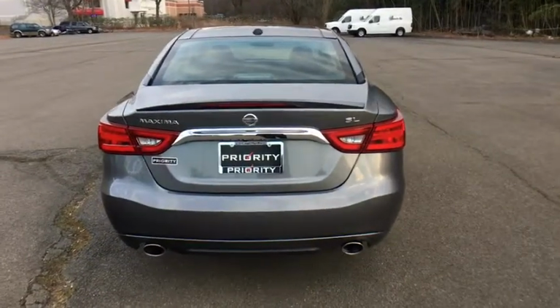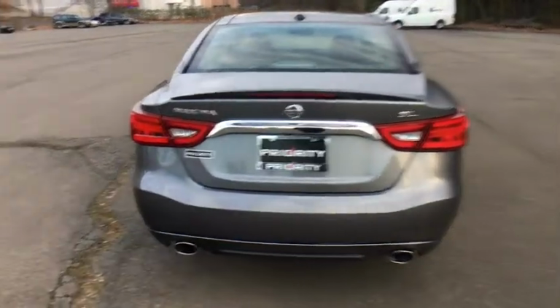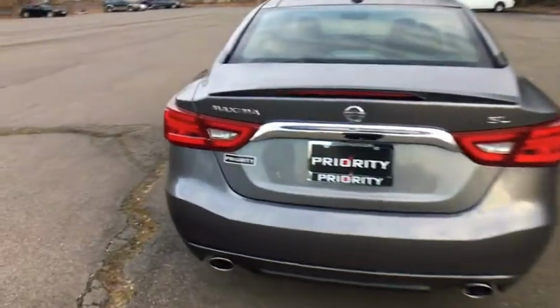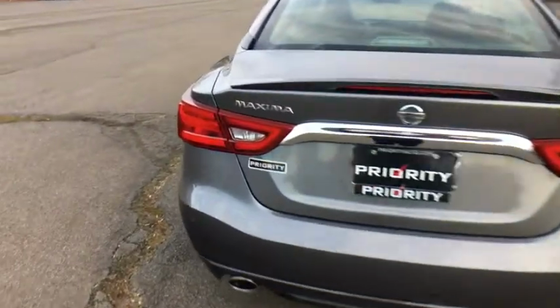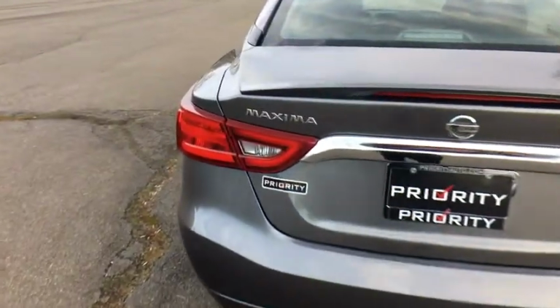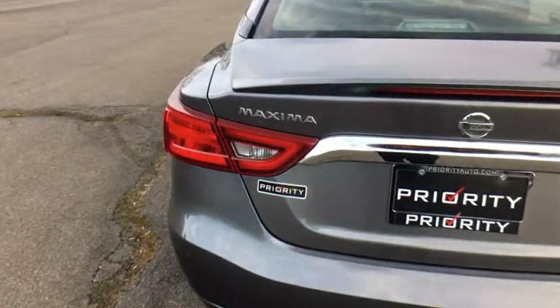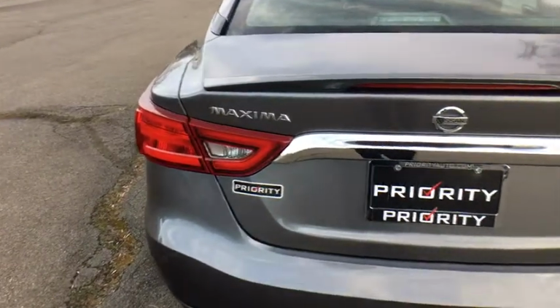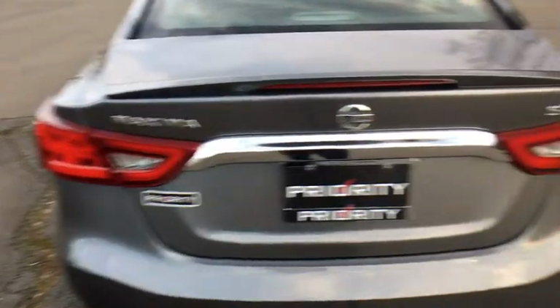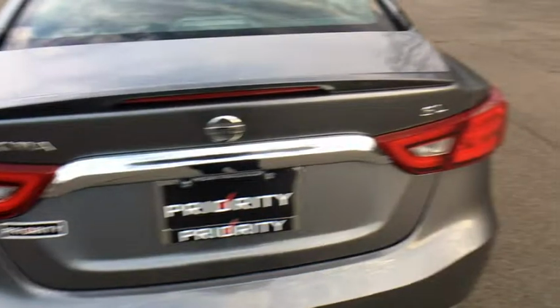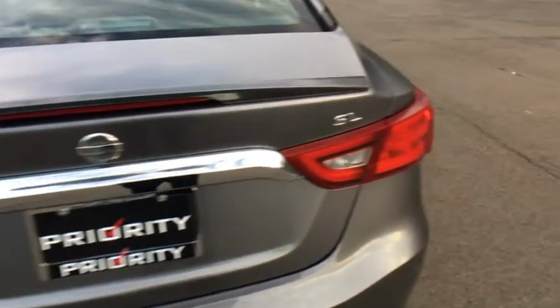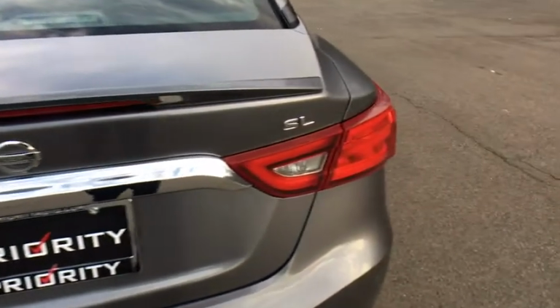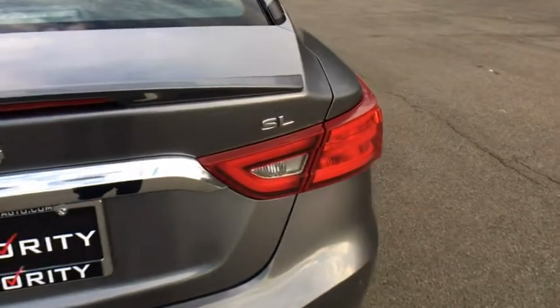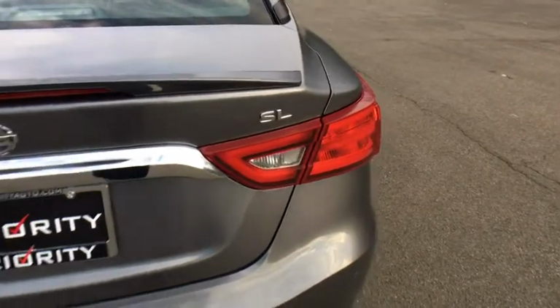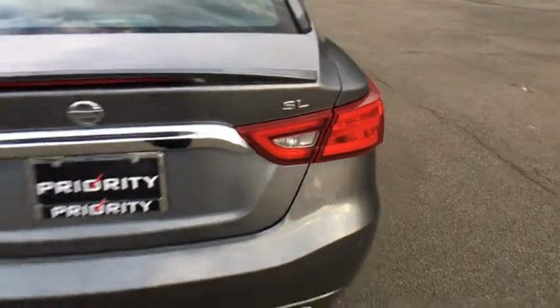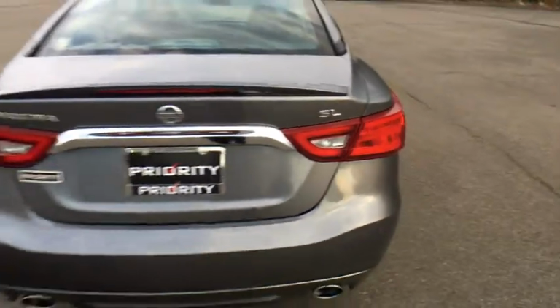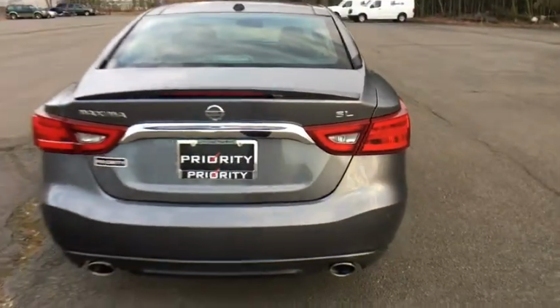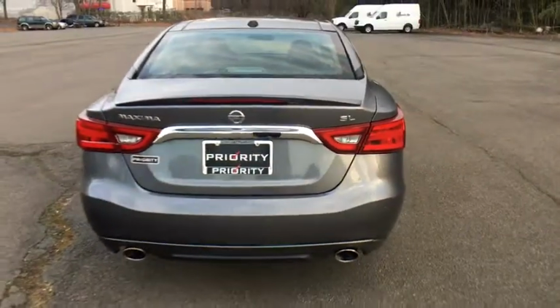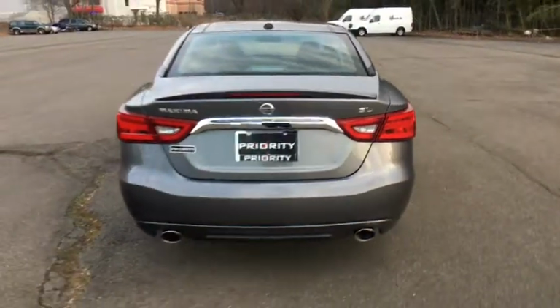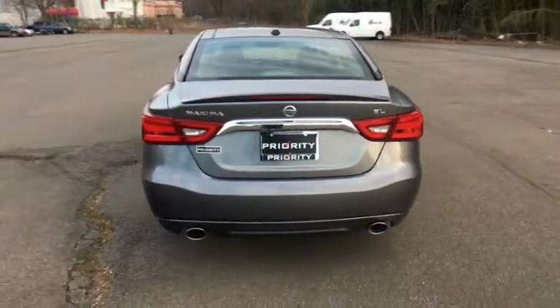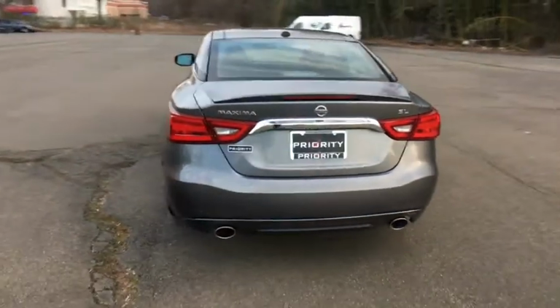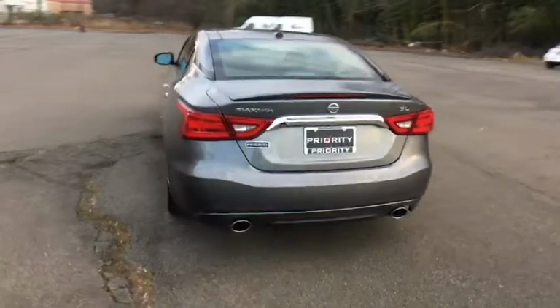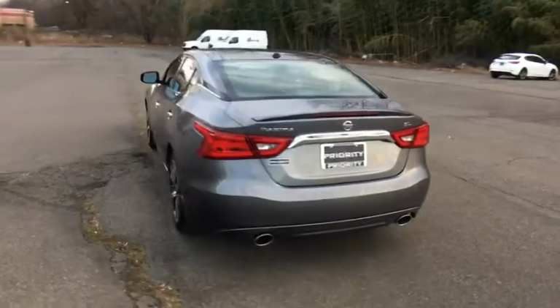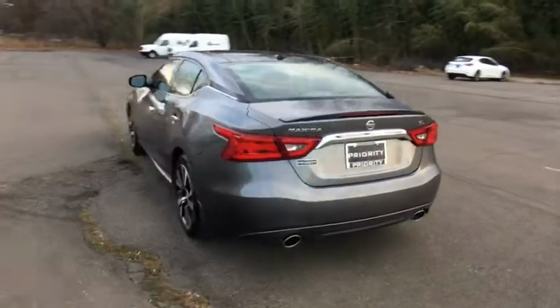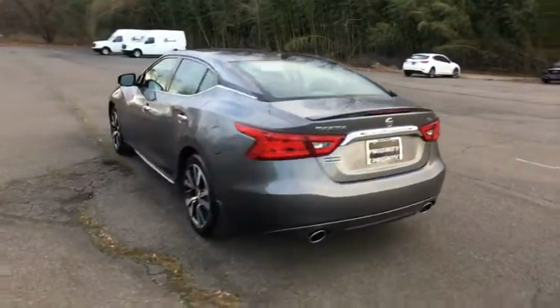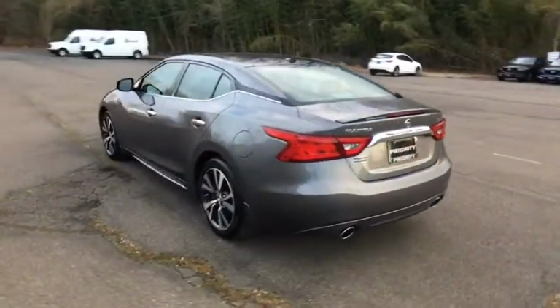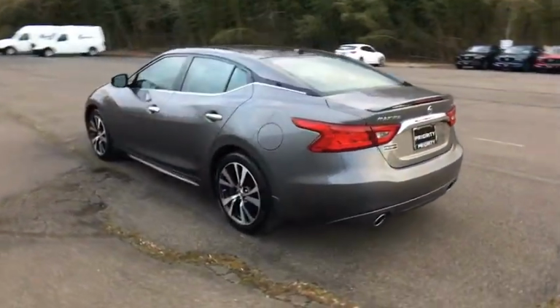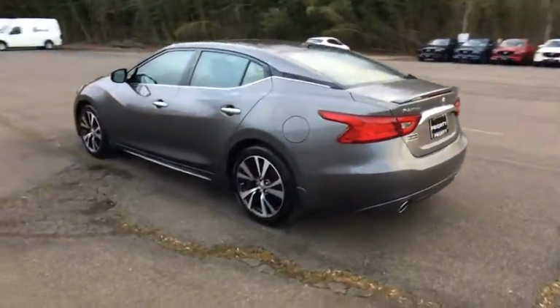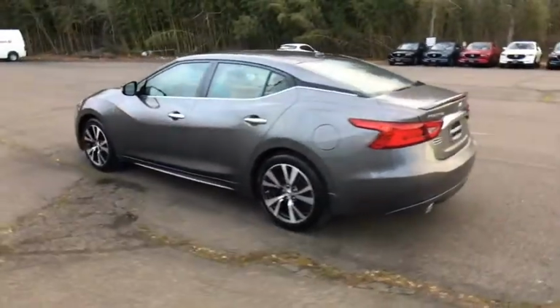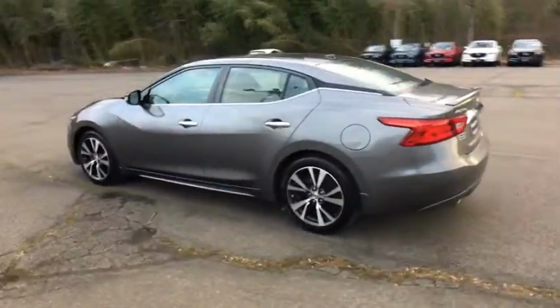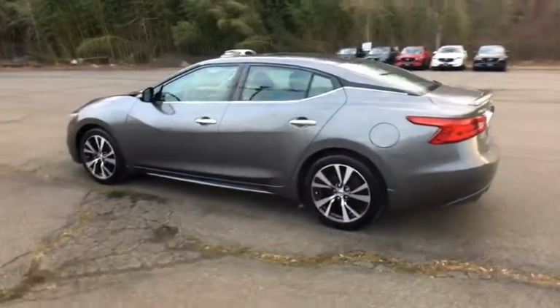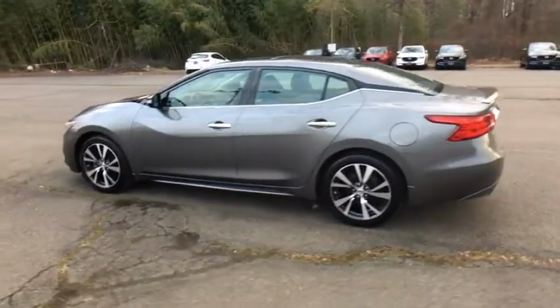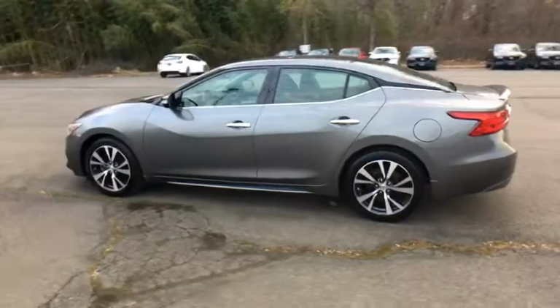This vehicle has less than 30,000 miles. Here are some of this vehicle's great options: traction control, navigation system, power passenger seat, dual airbags, power steering, alloy wheels, cruise control, four-wheel disc brakes.